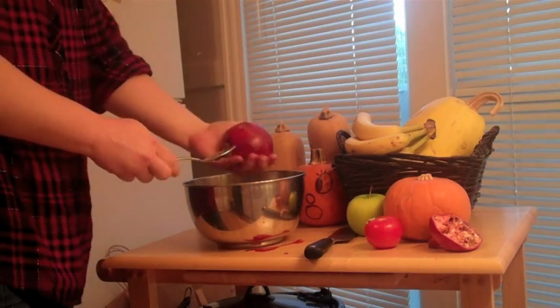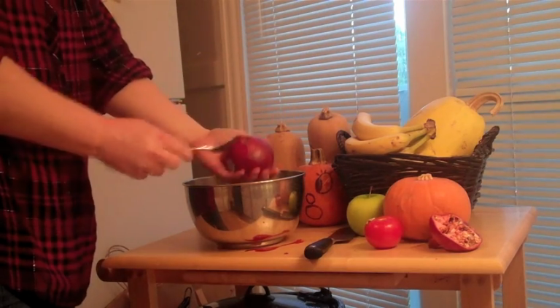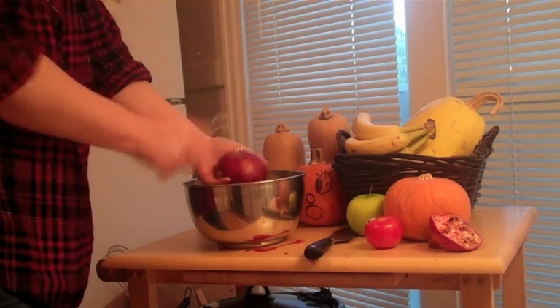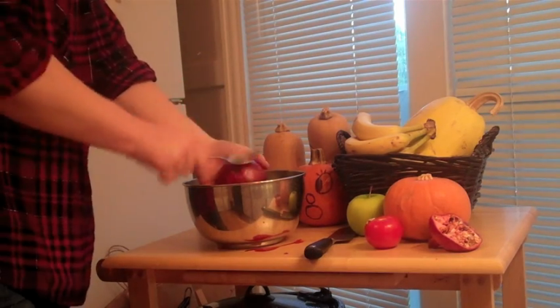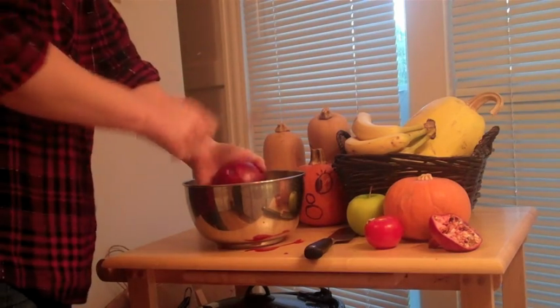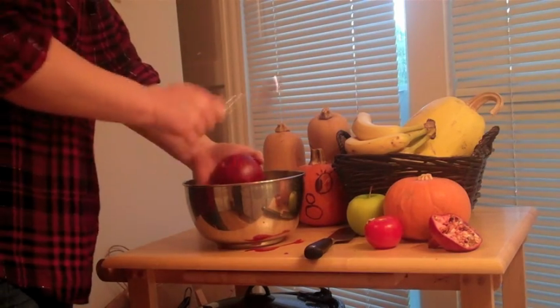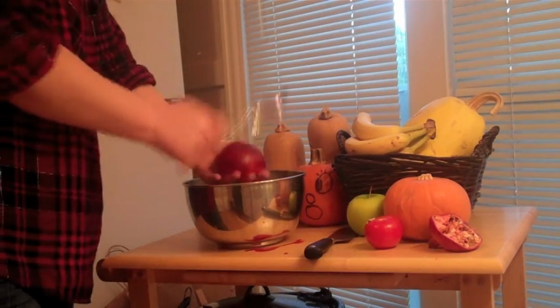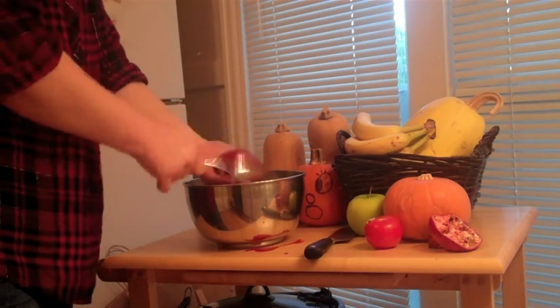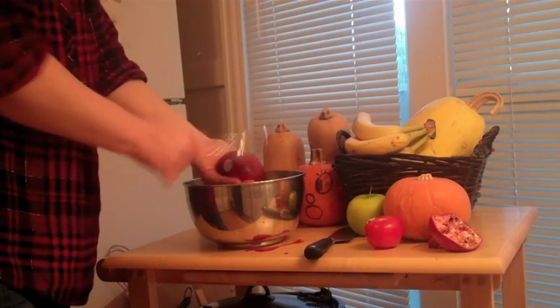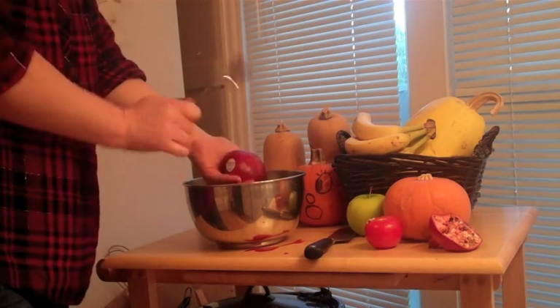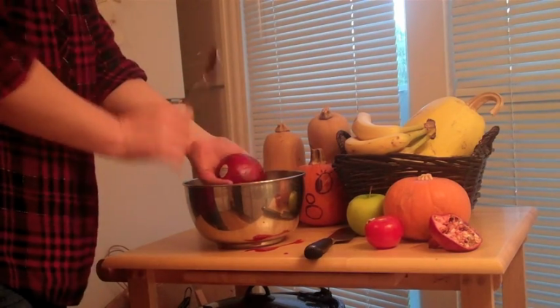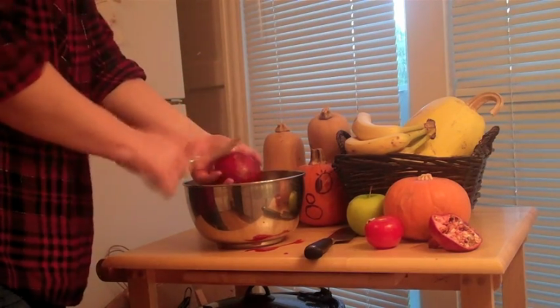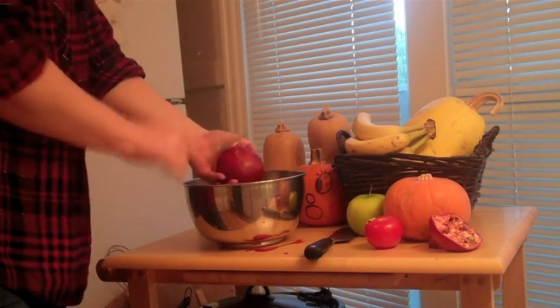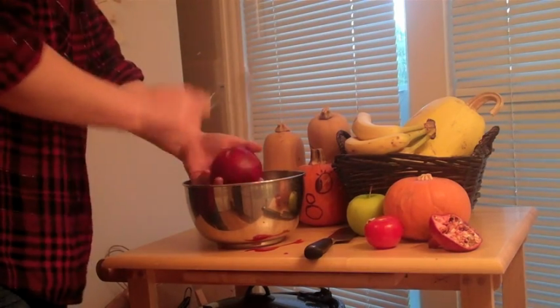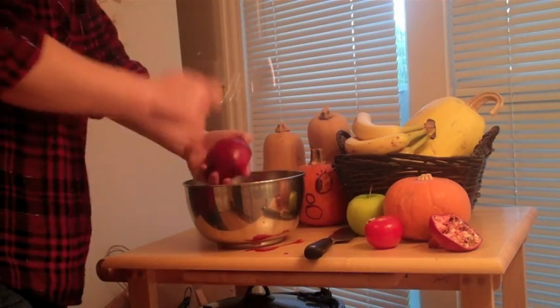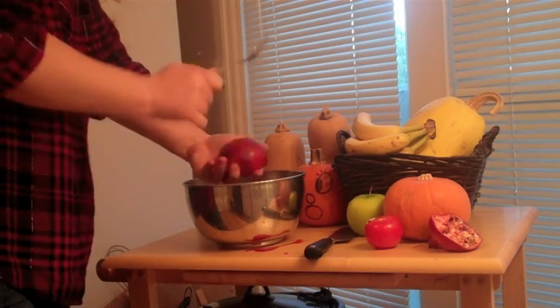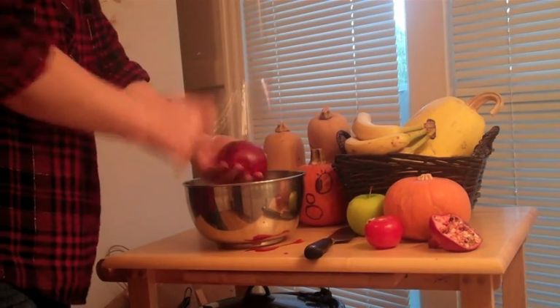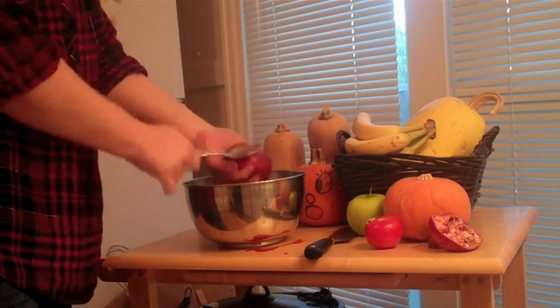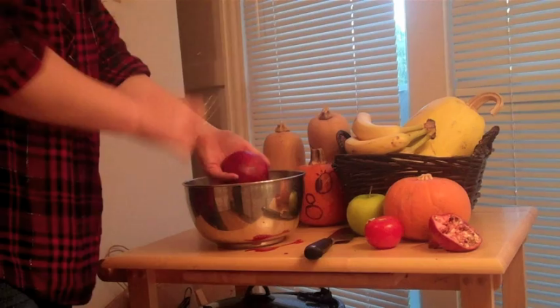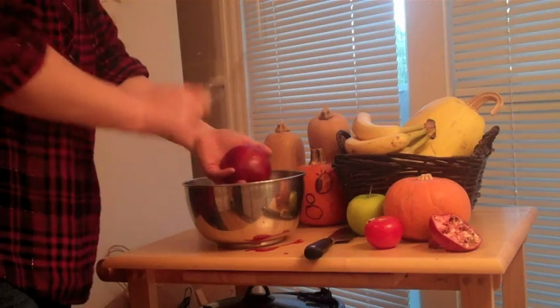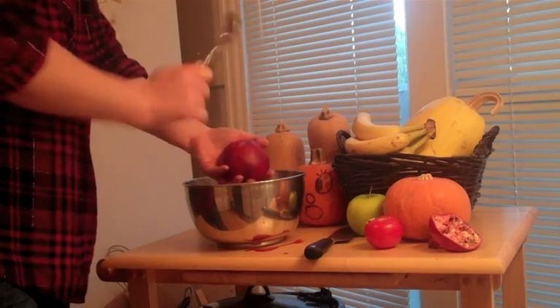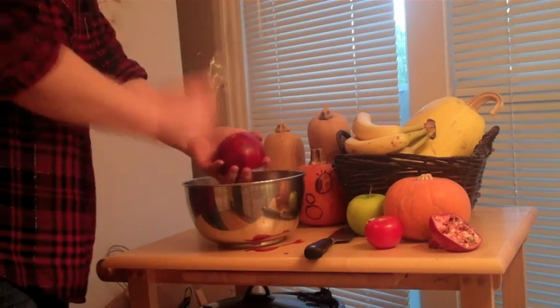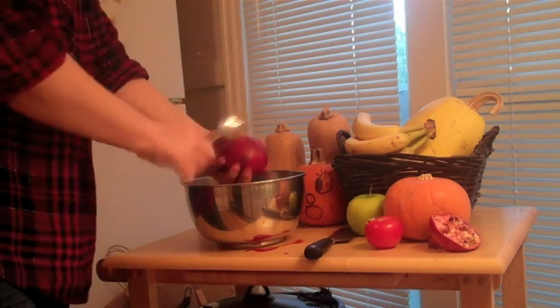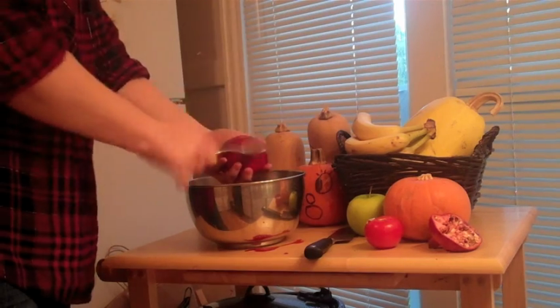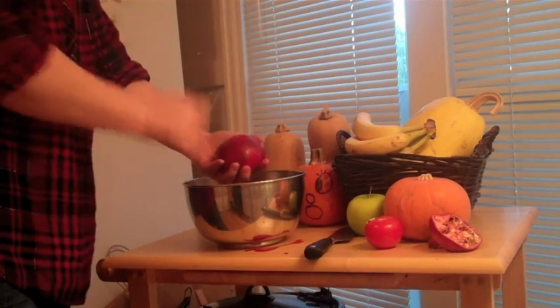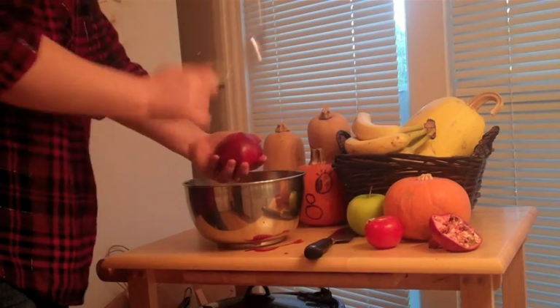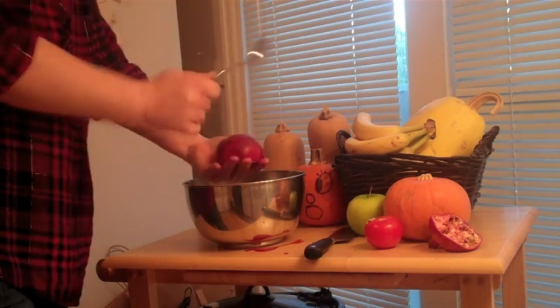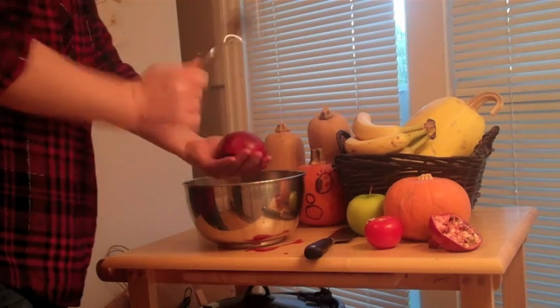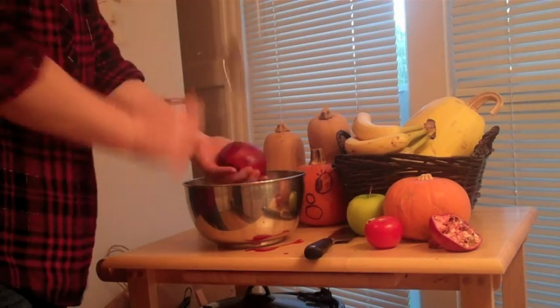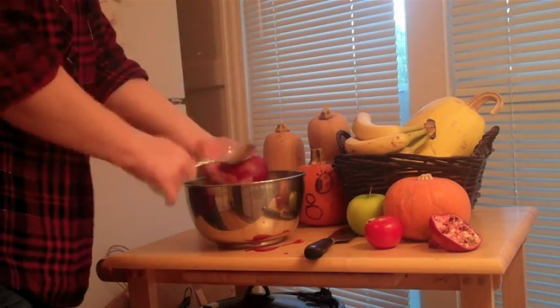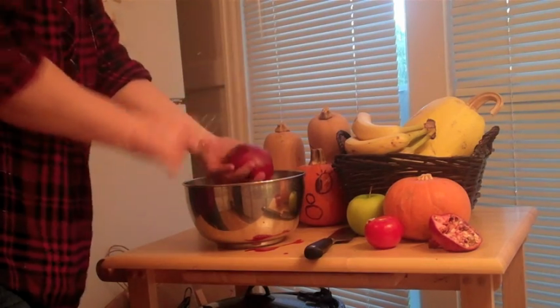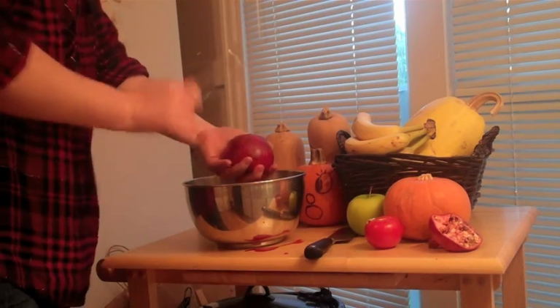Holding one of the halves in your hand, cut side down, tap the back of the pomegranate really hard until all the seeds have fallen out through your fingers.